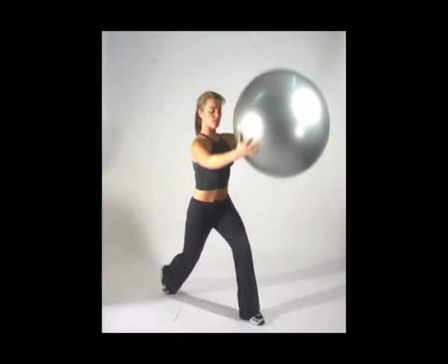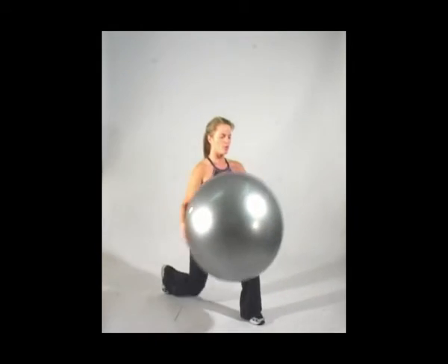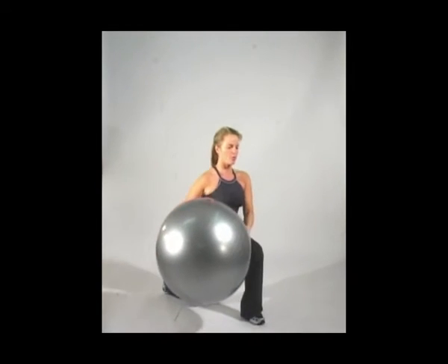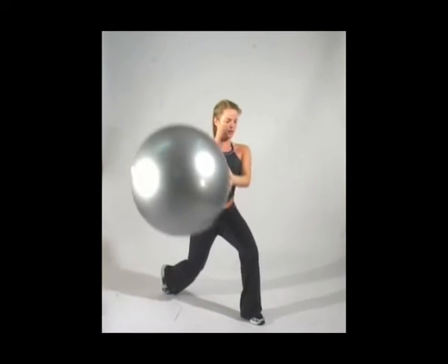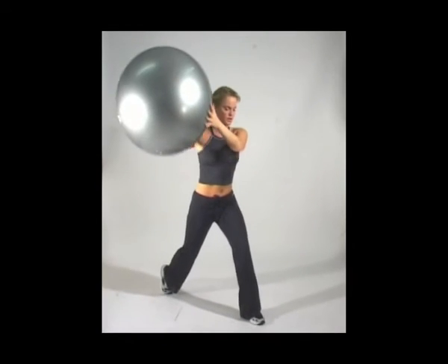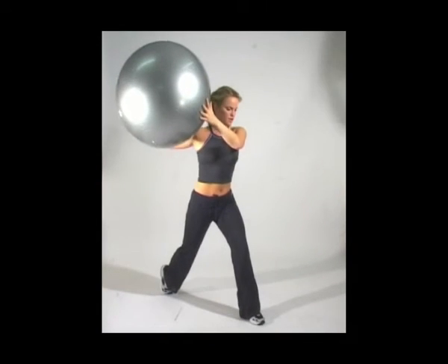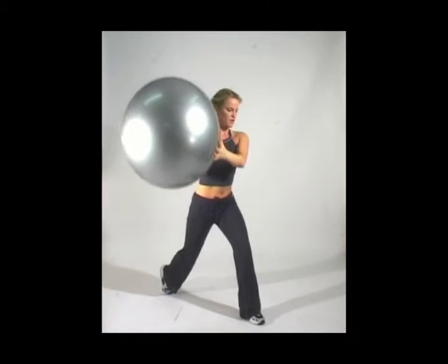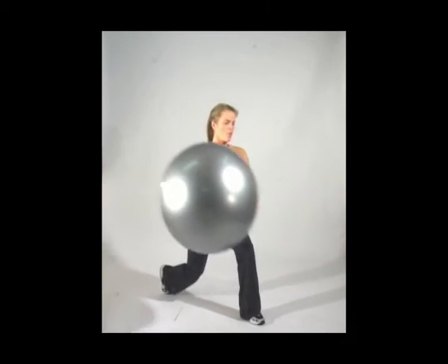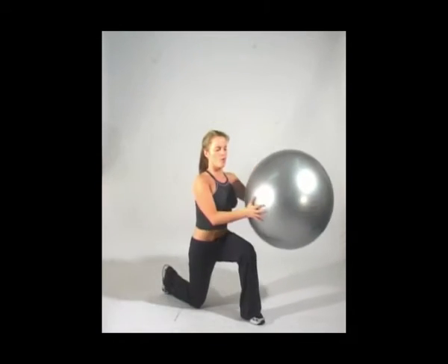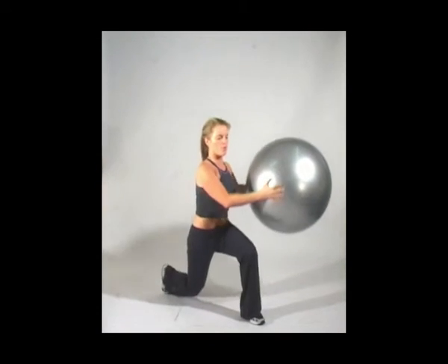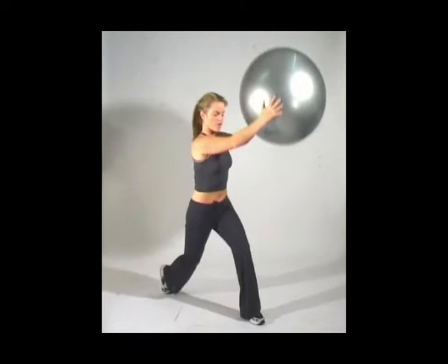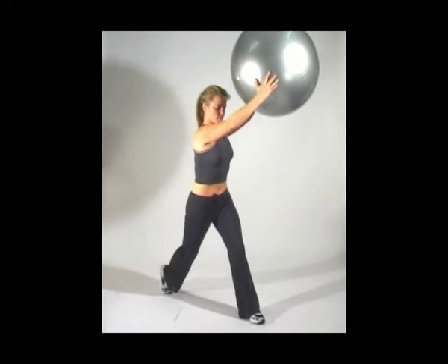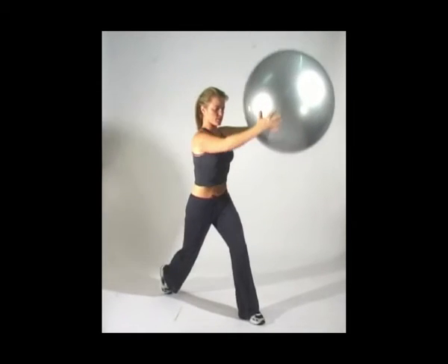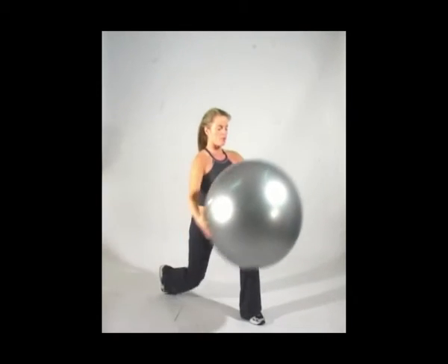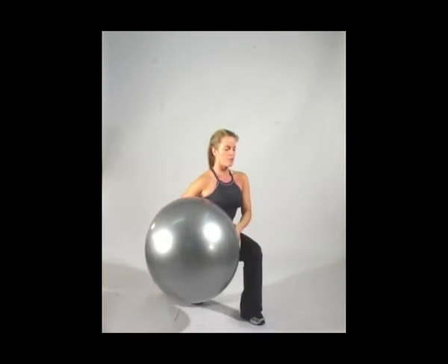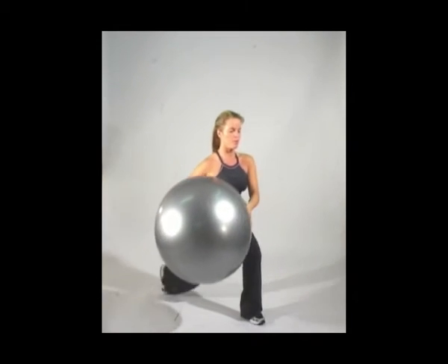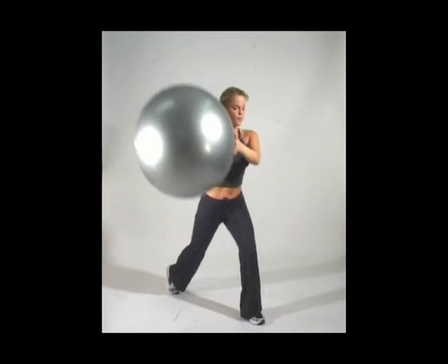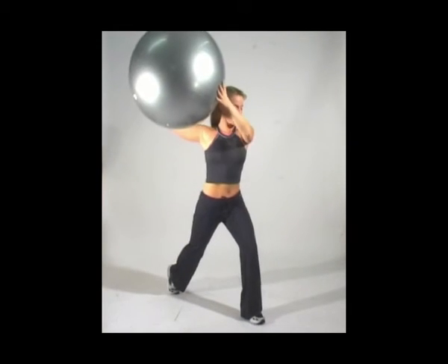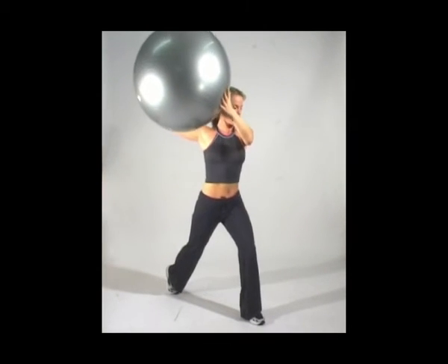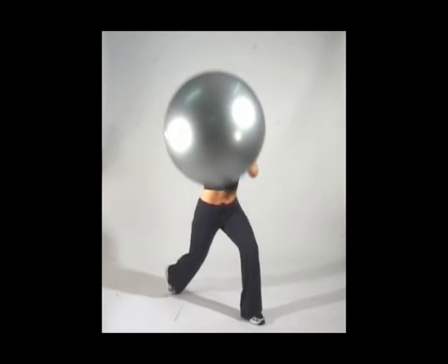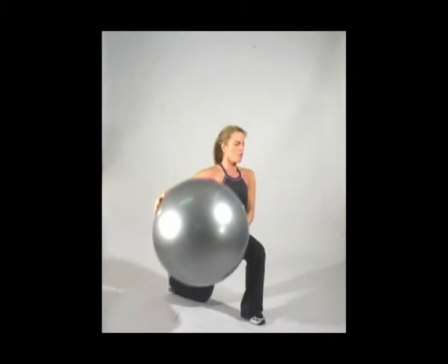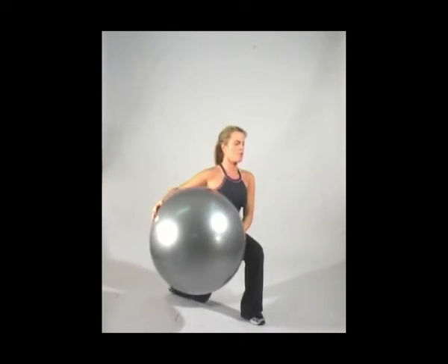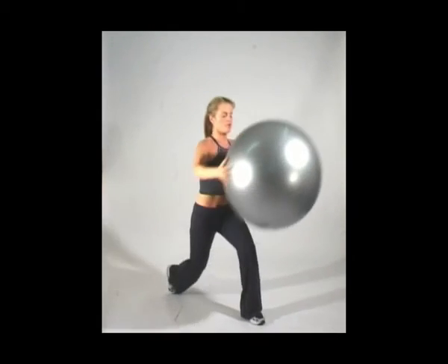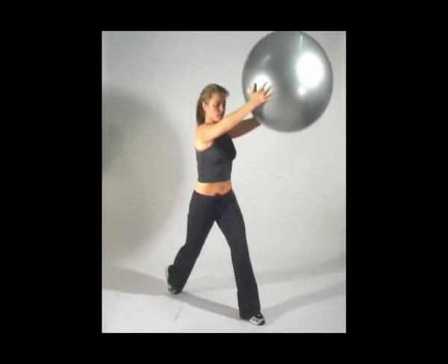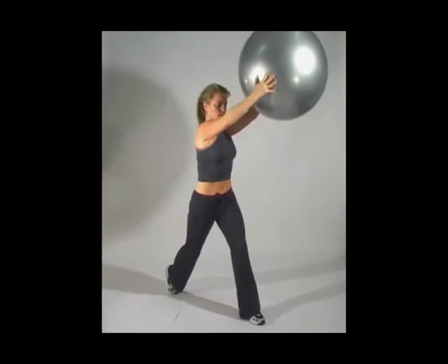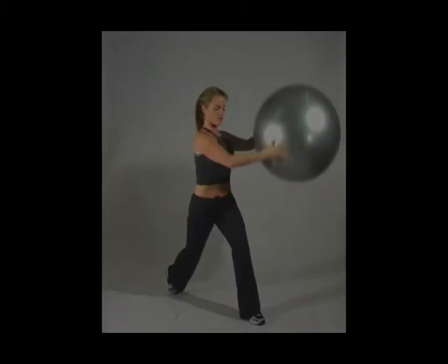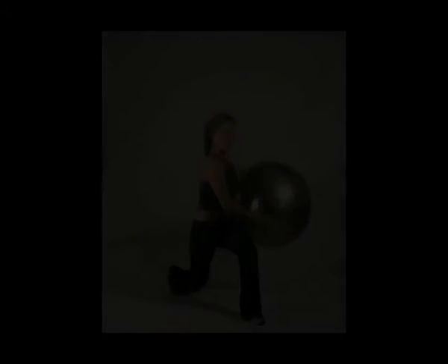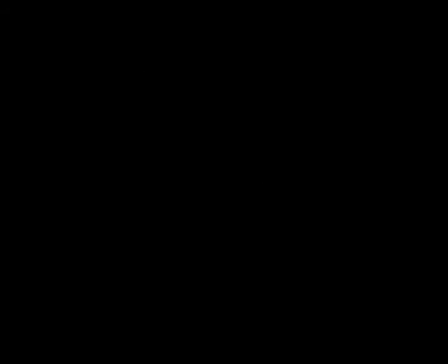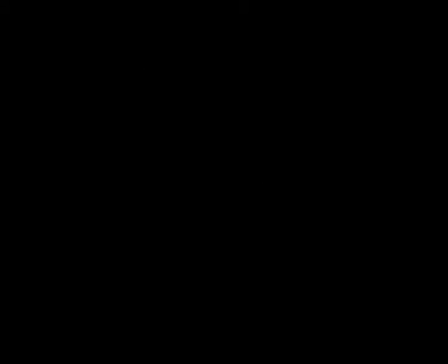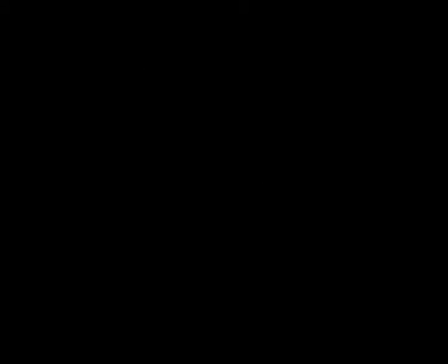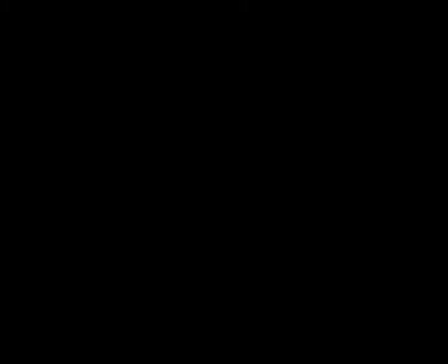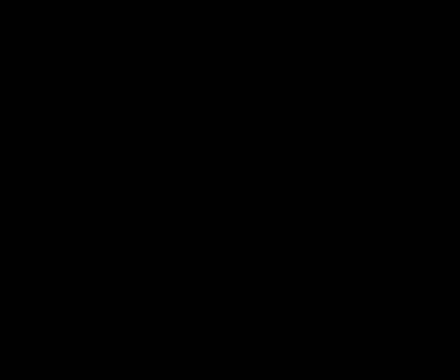Keep it going — bend the back knee down to the floor. Make sure that the right knee is in line with the heel. Nice and steady. Change sides.